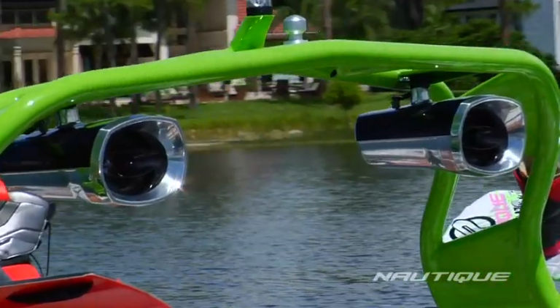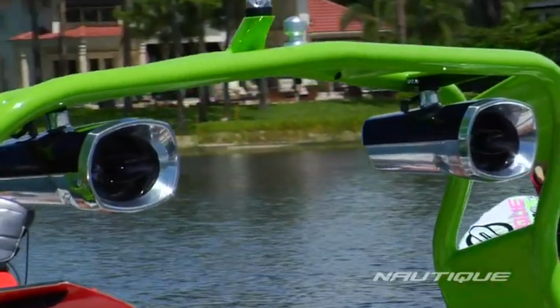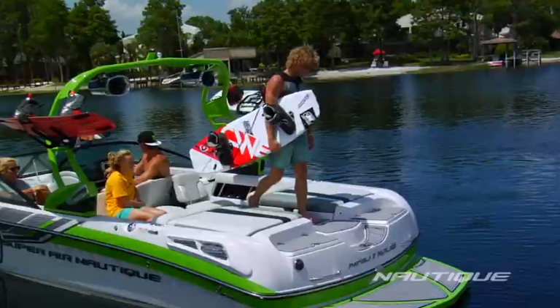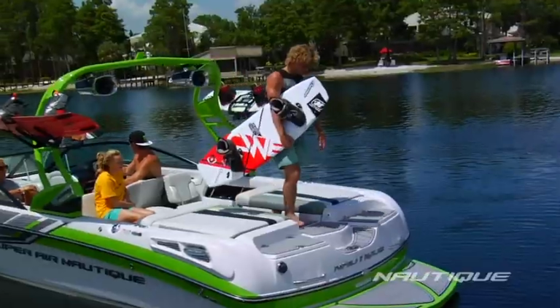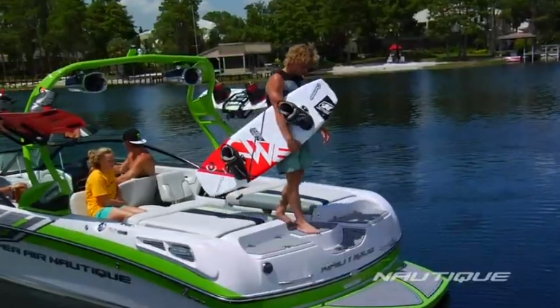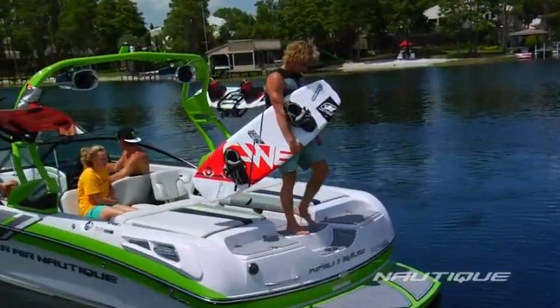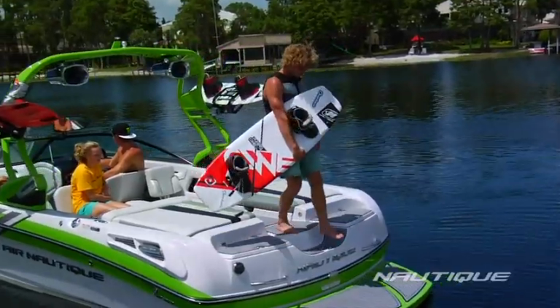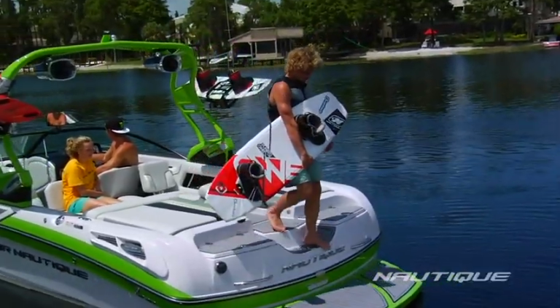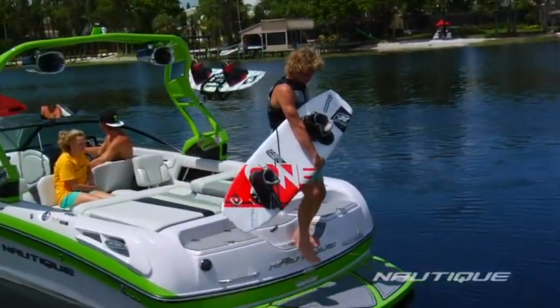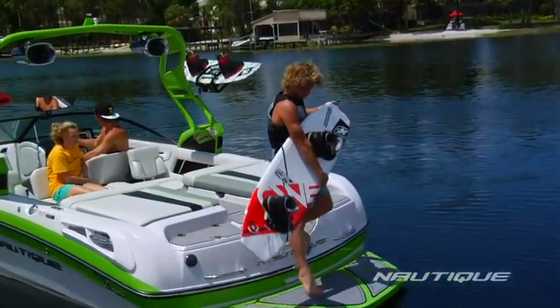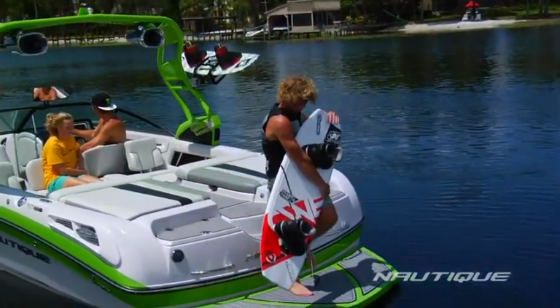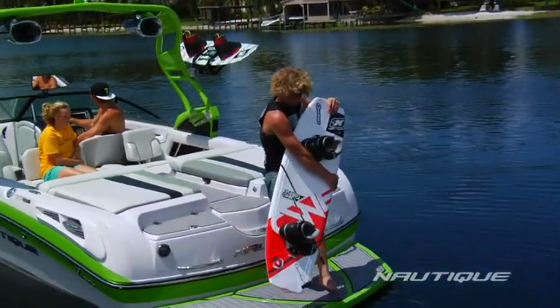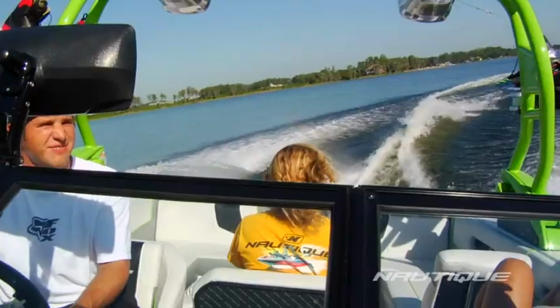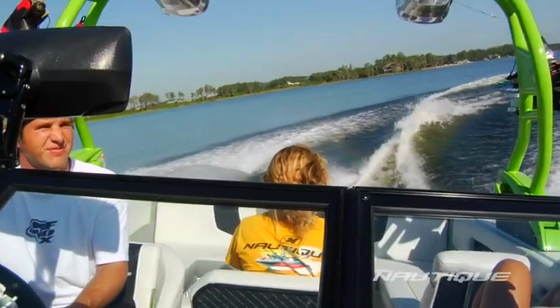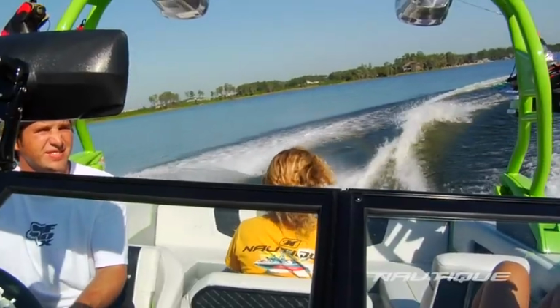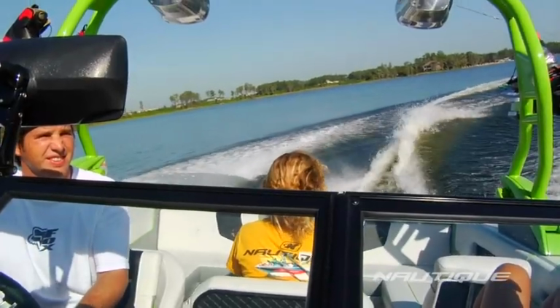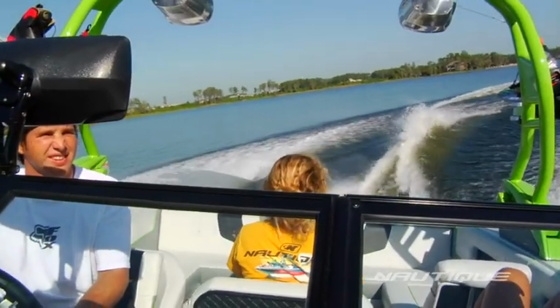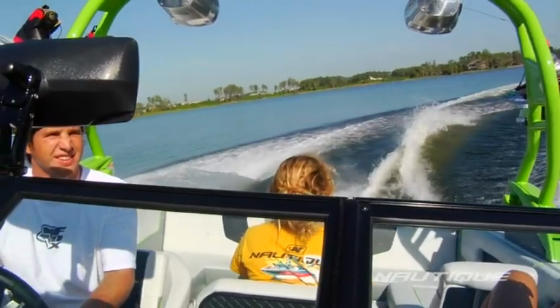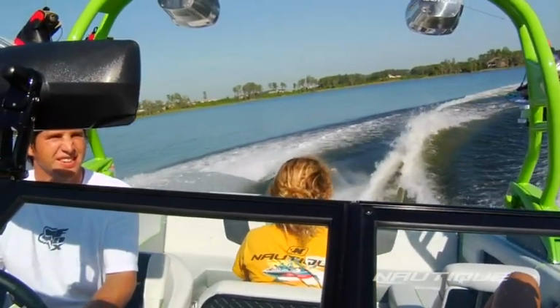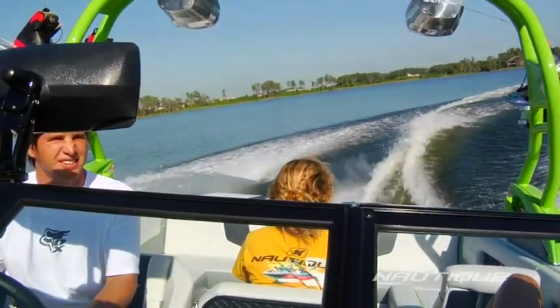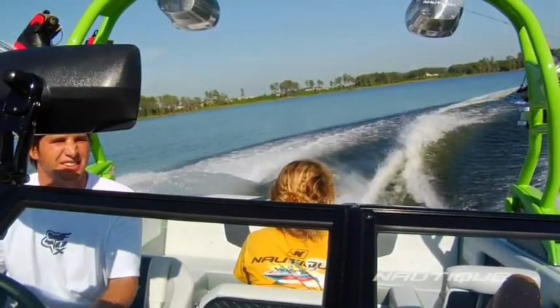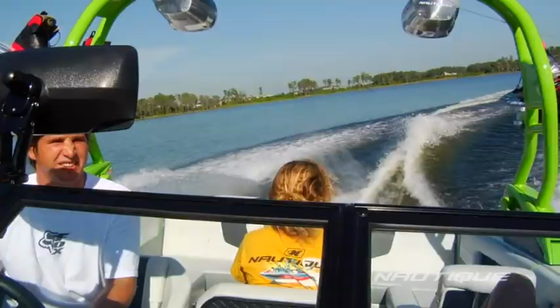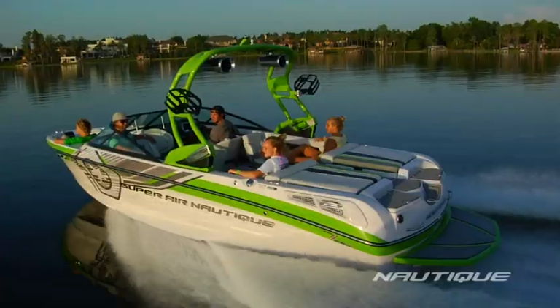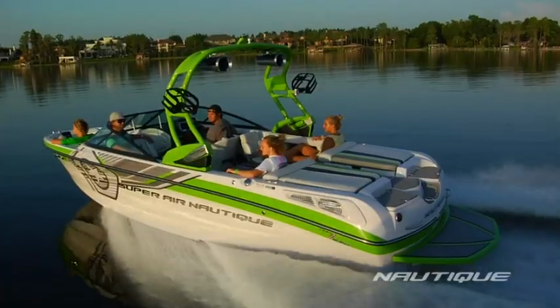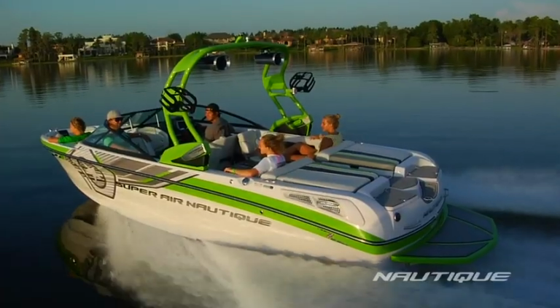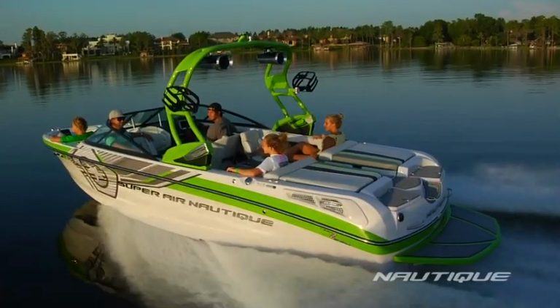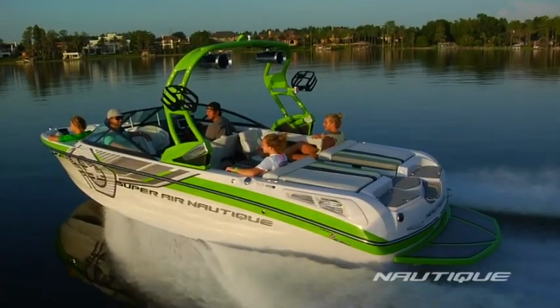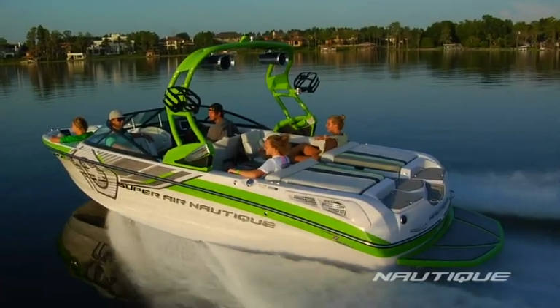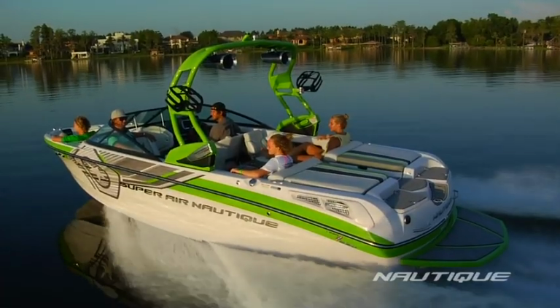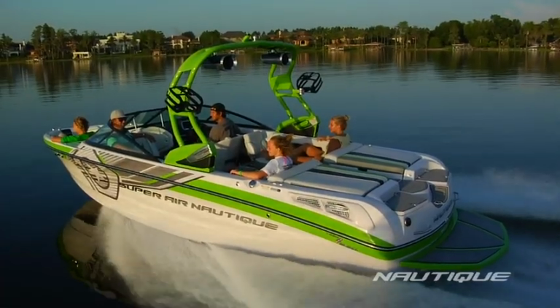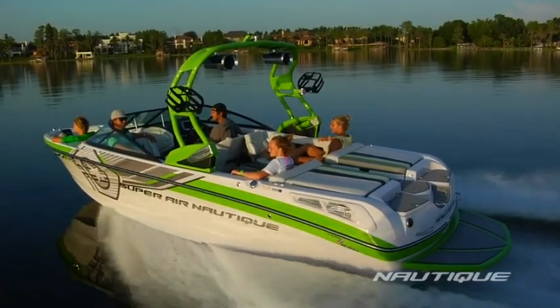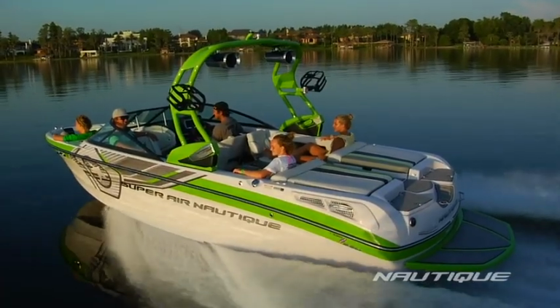No matter what your perfect day on the water consists of, the Super Air Nautique 230 is up to the task with the flawless performance that has made this boat world-renowned.